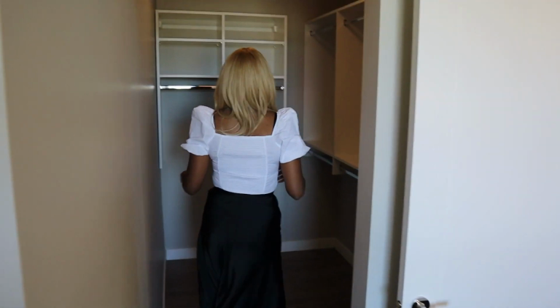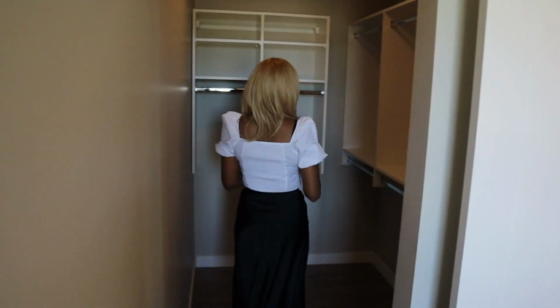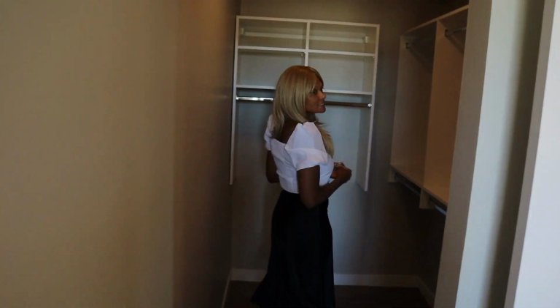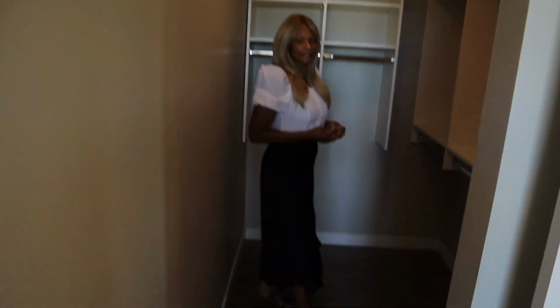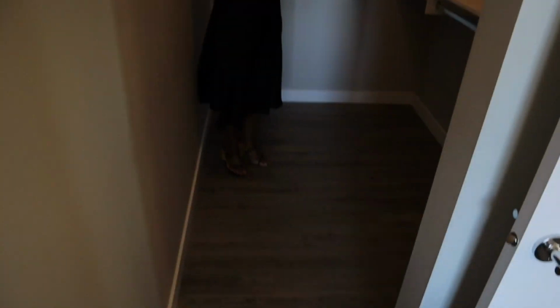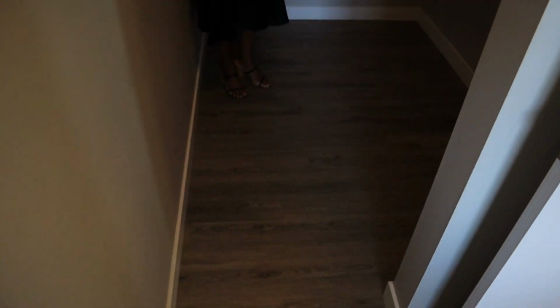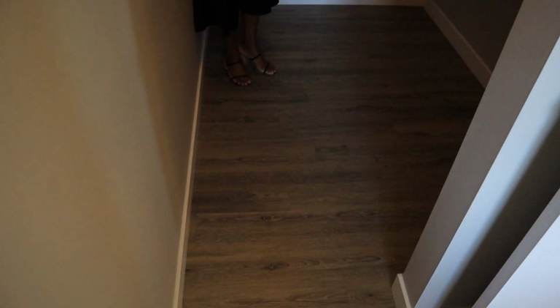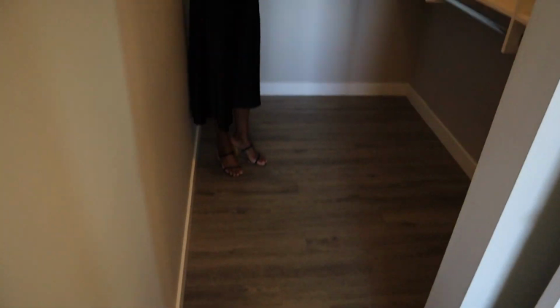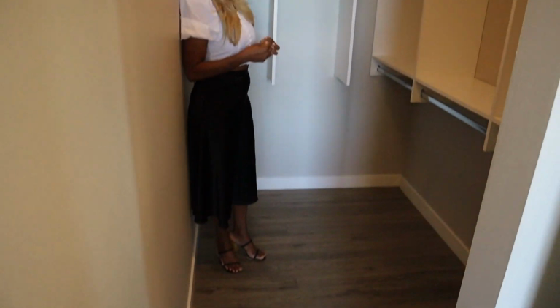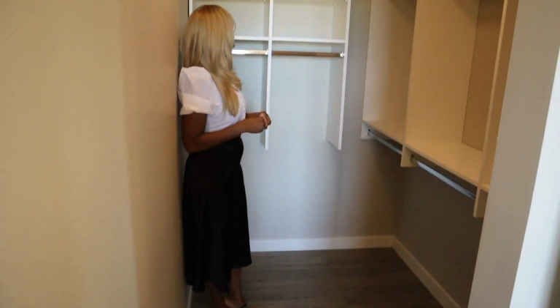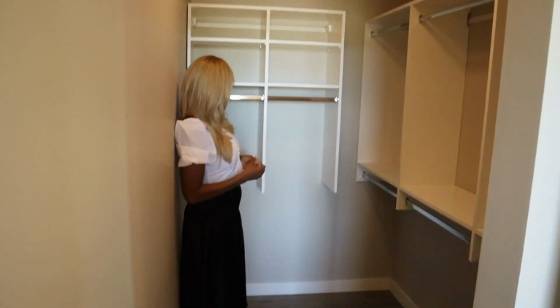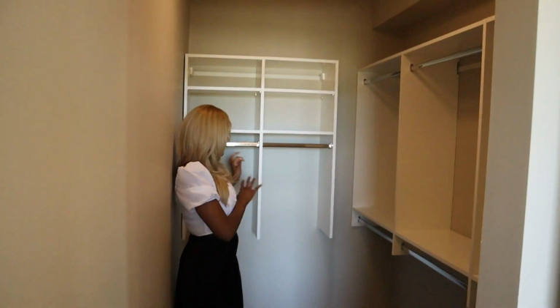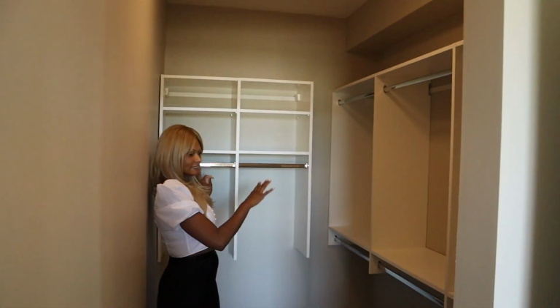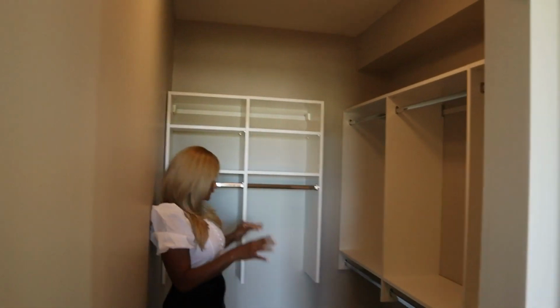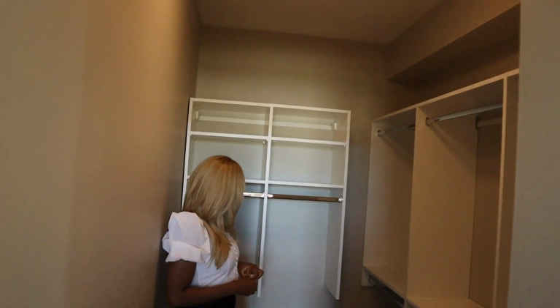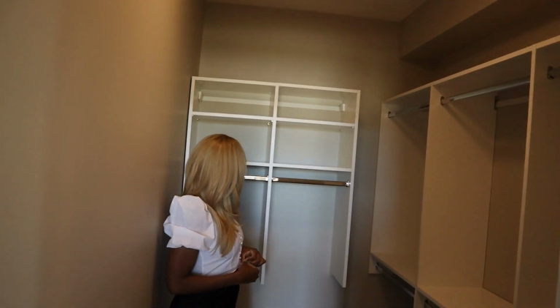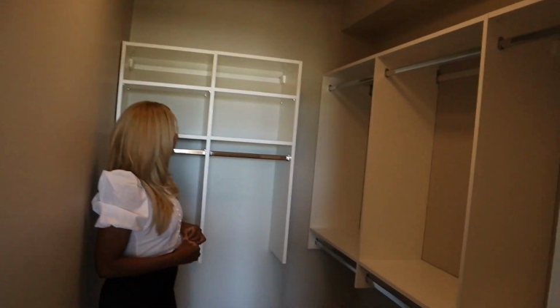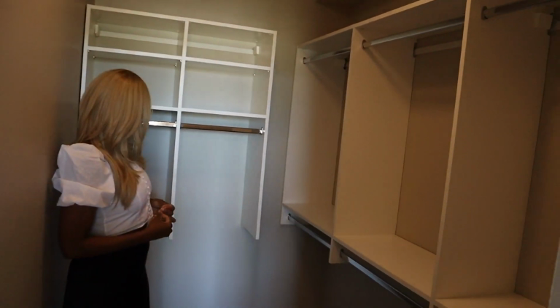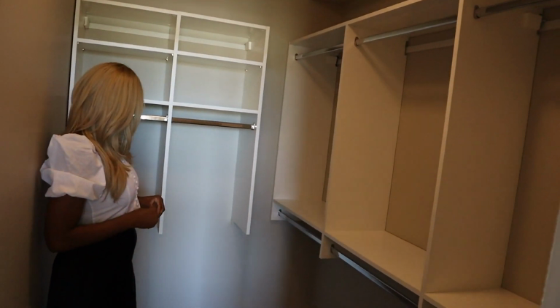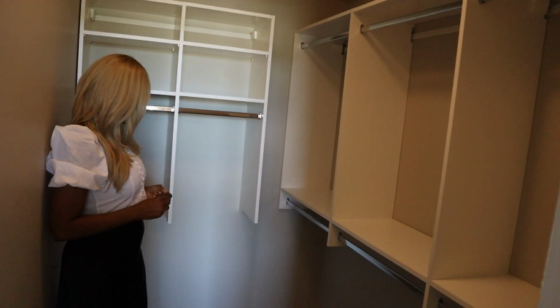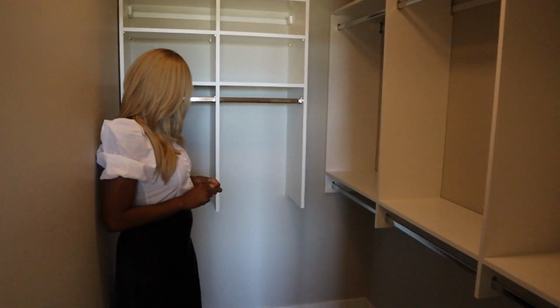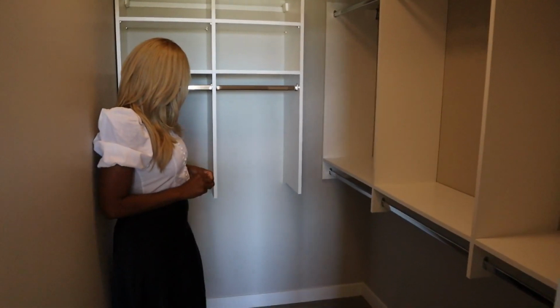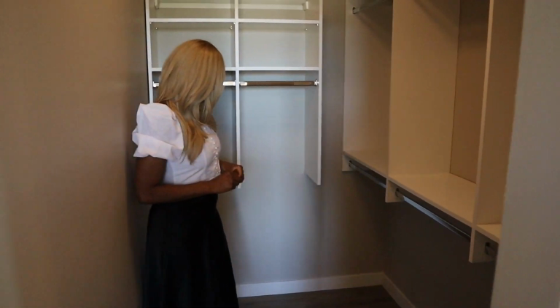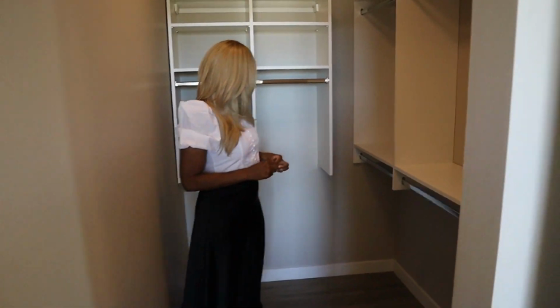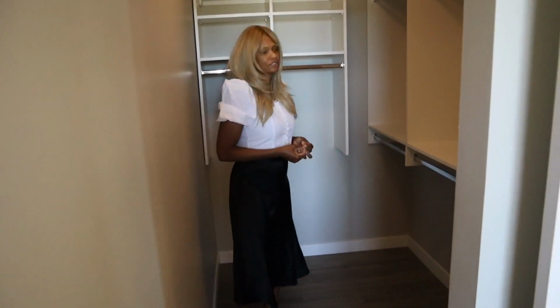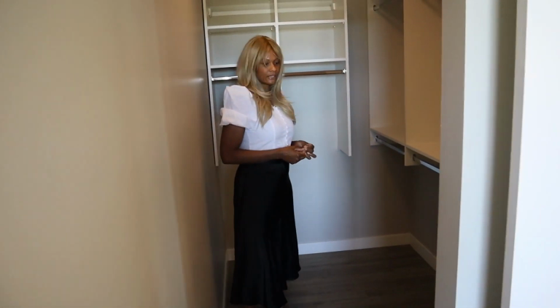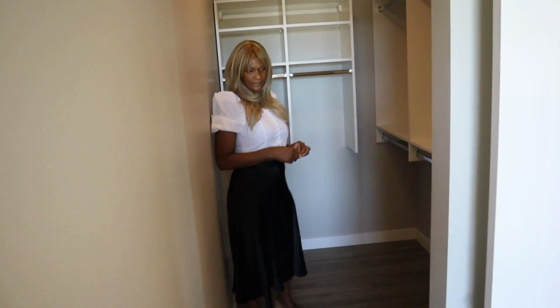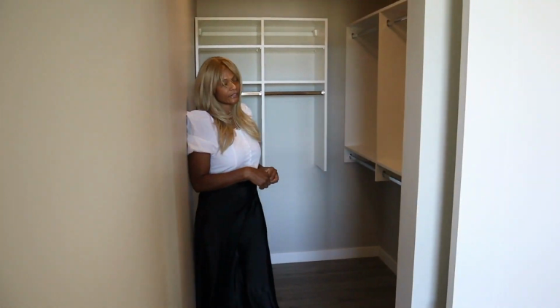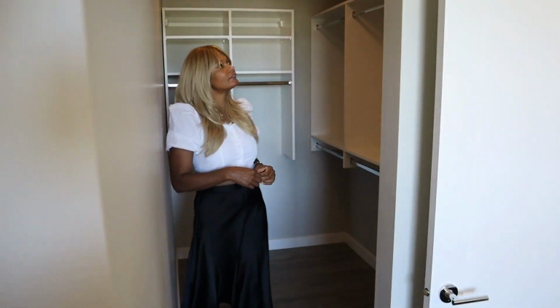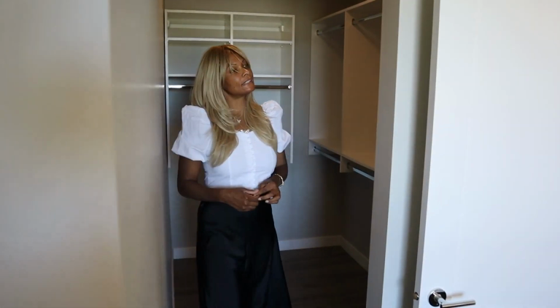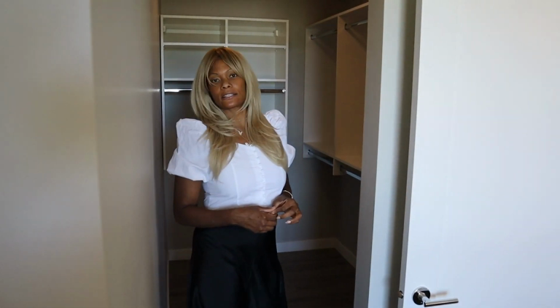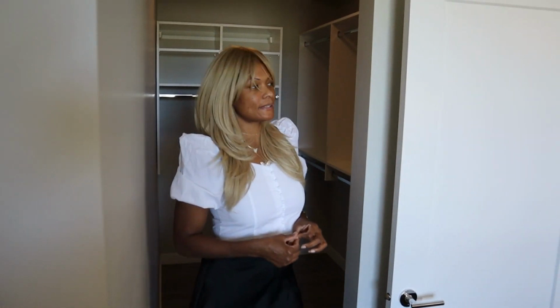This is the closet guys. Remember this is the master bedroom — this is the closet. It's nice, very nice. It's really nice in here, it's a lot of space.